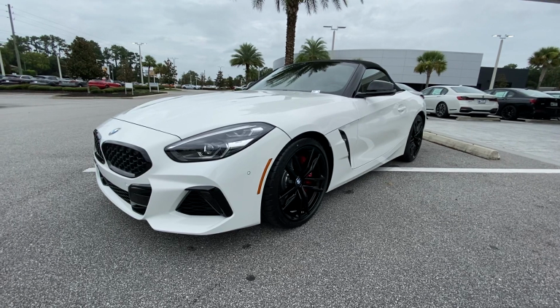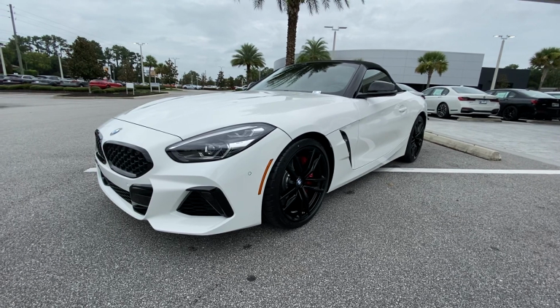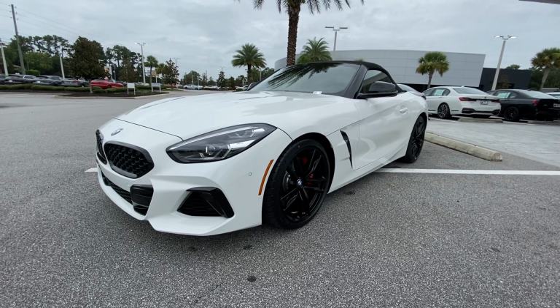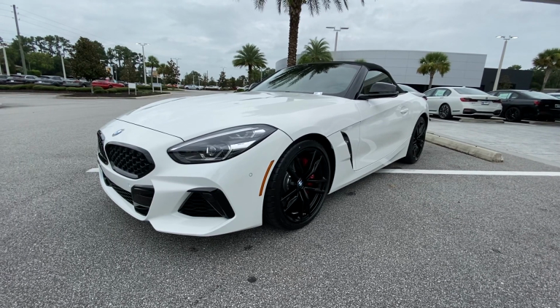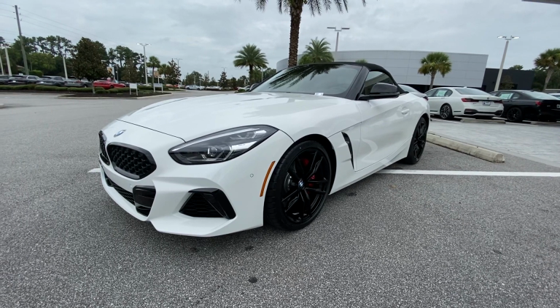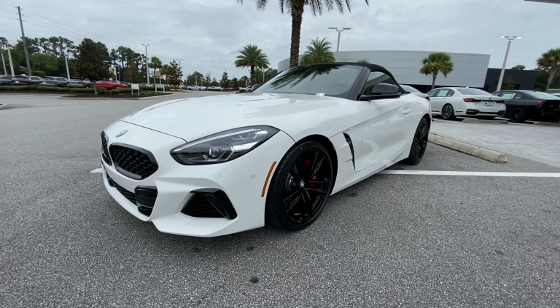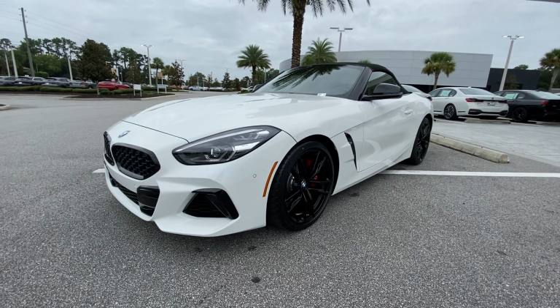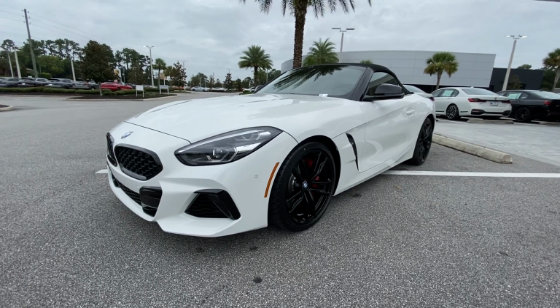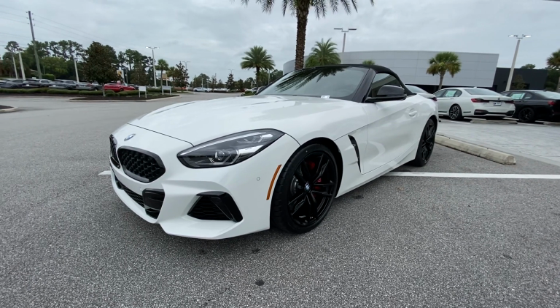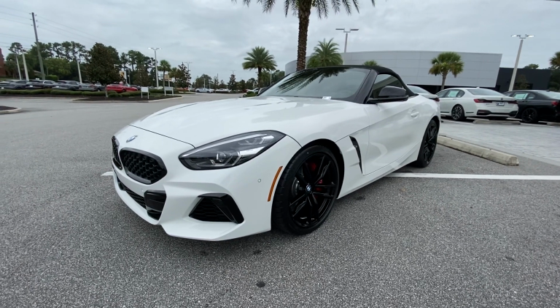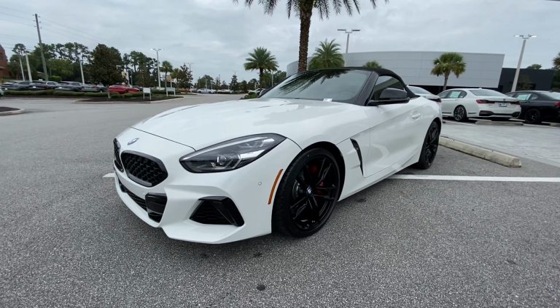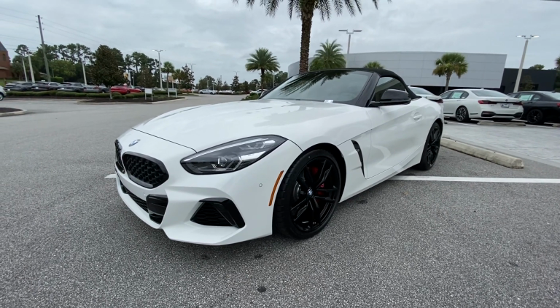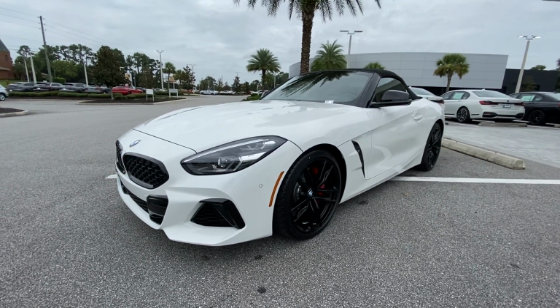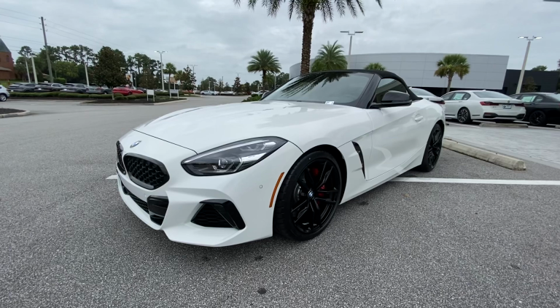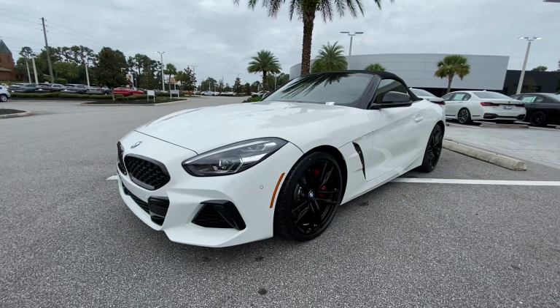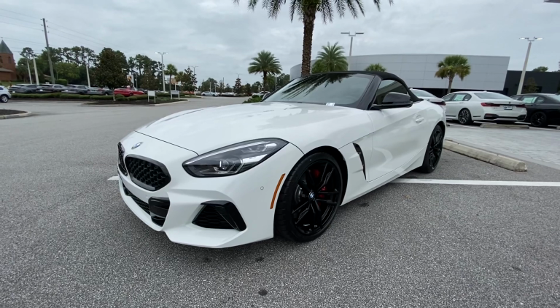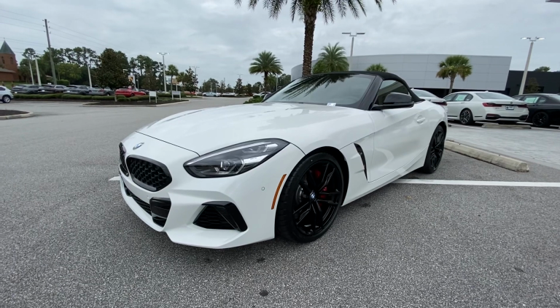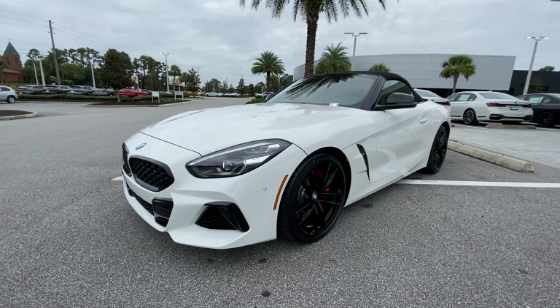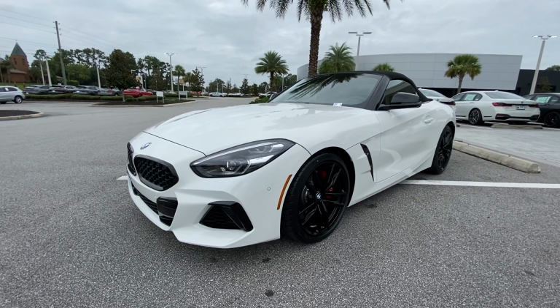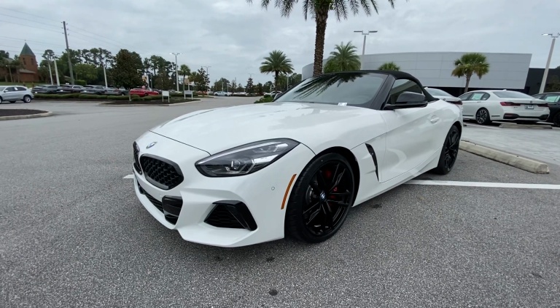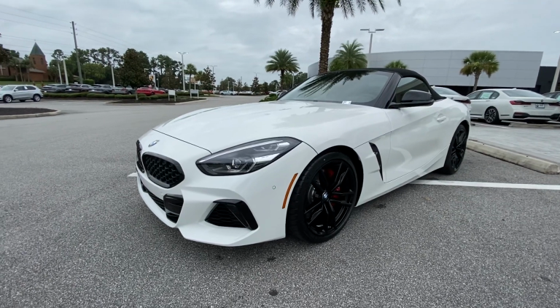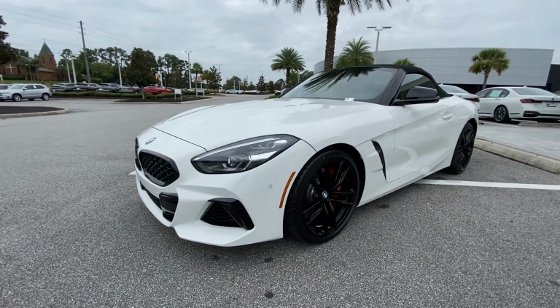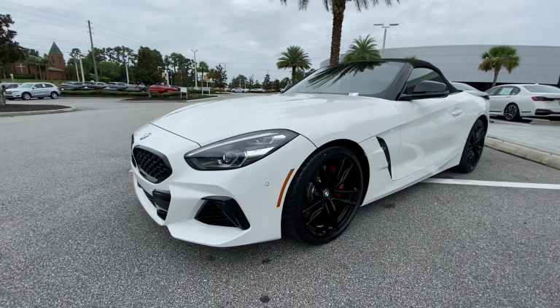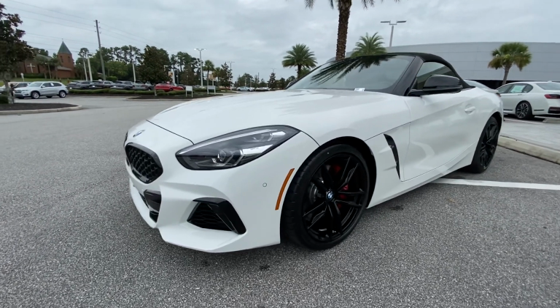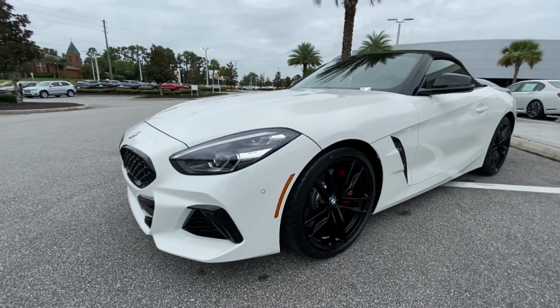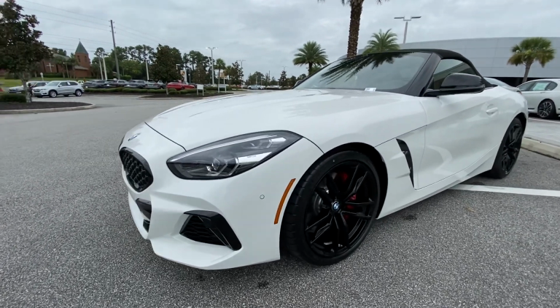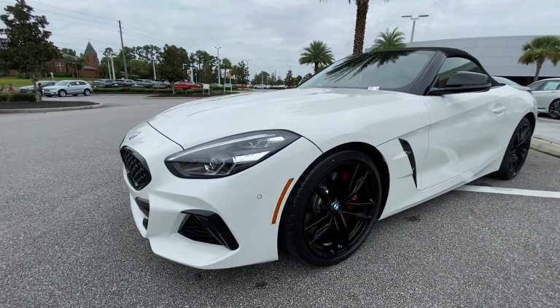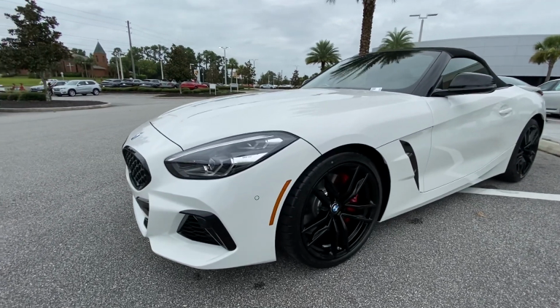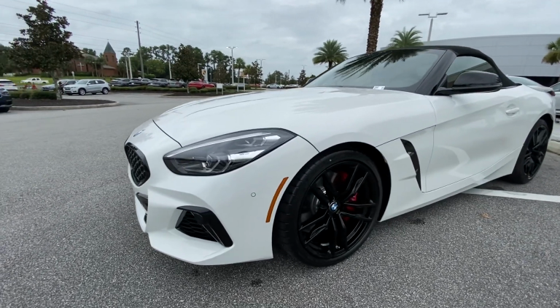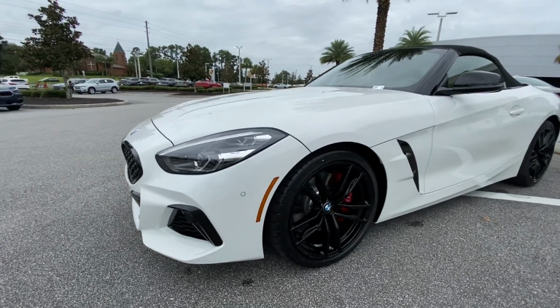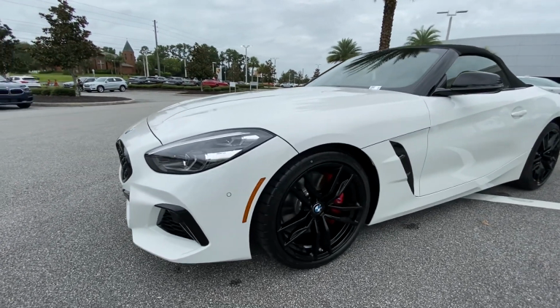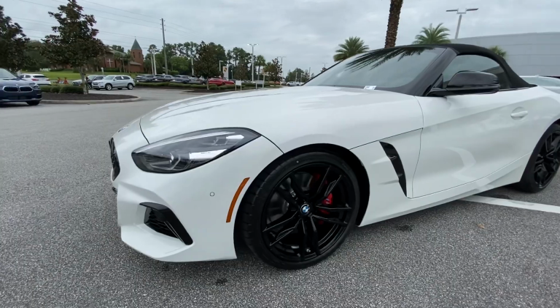Good morning, this is John Lebron from BMW Vocal. Today I'm going to show you this 2022 Z4. This thing is a sweet pocket rocket — 0 to 60 in 3.9 seconds.